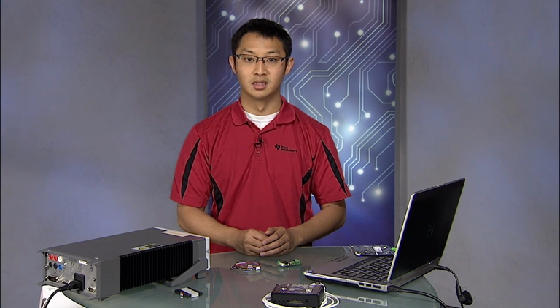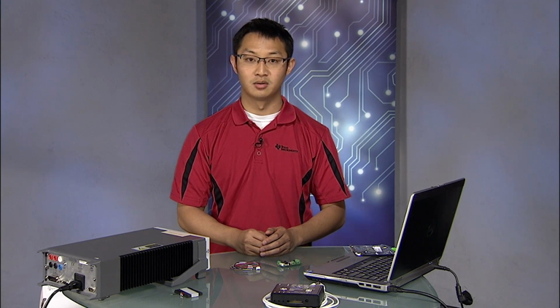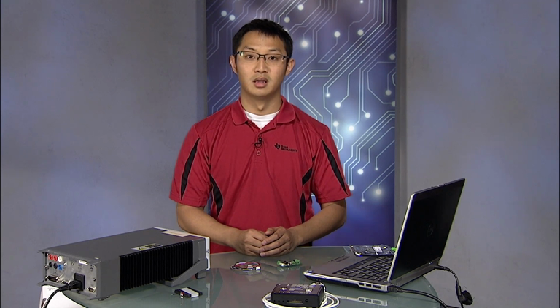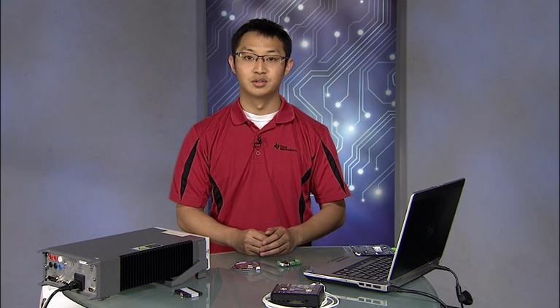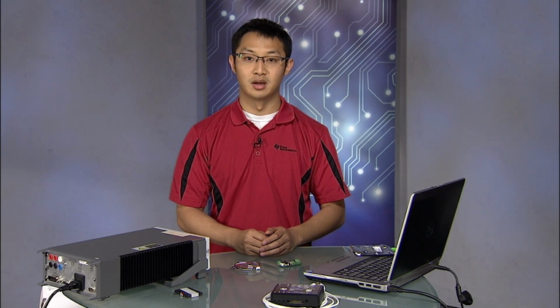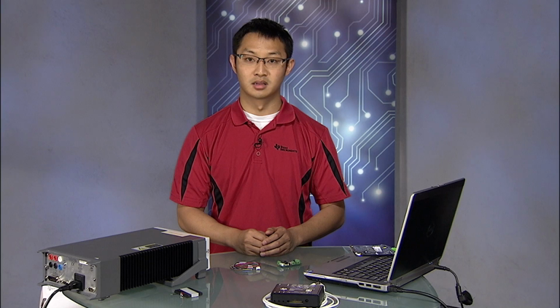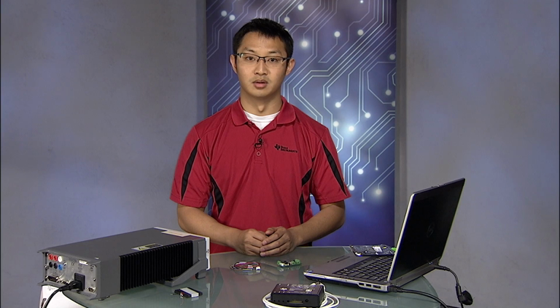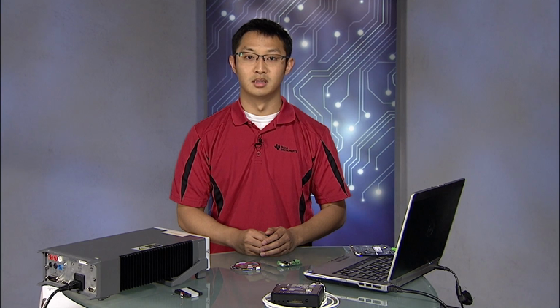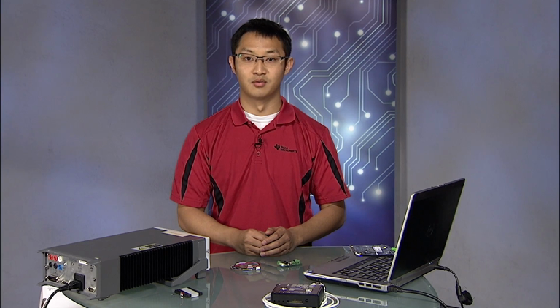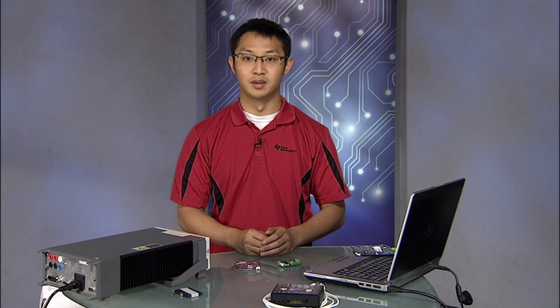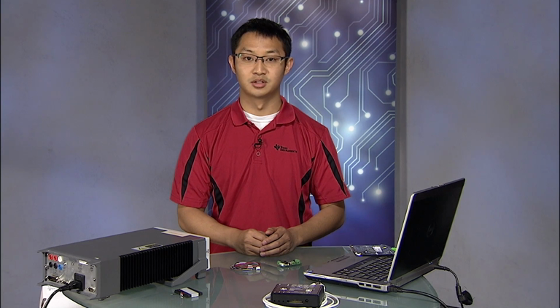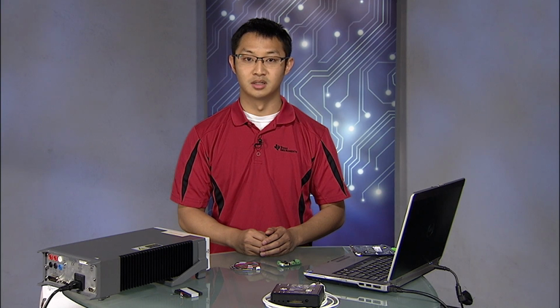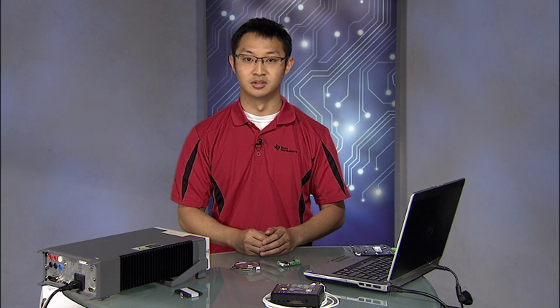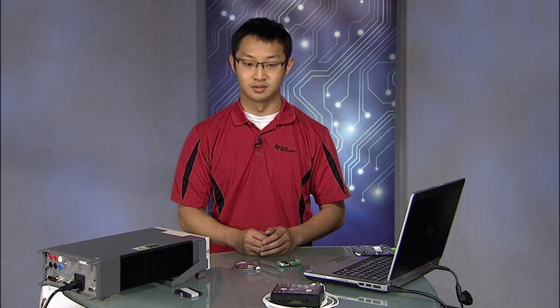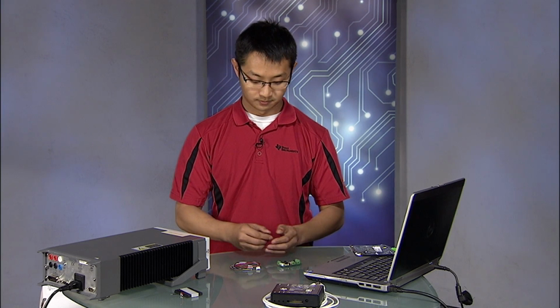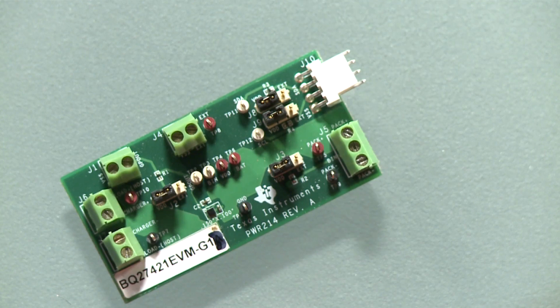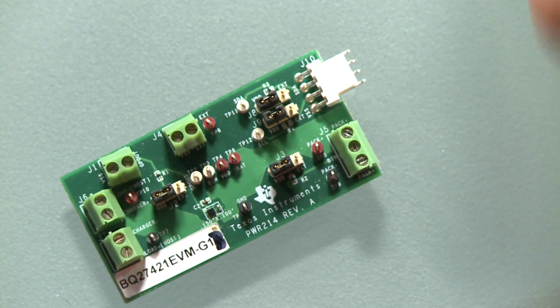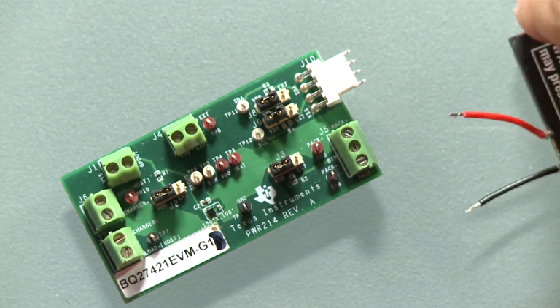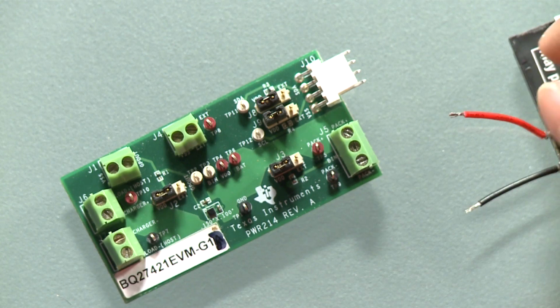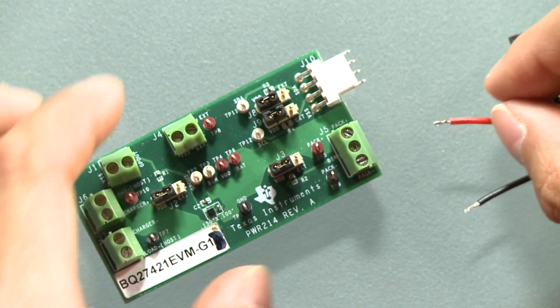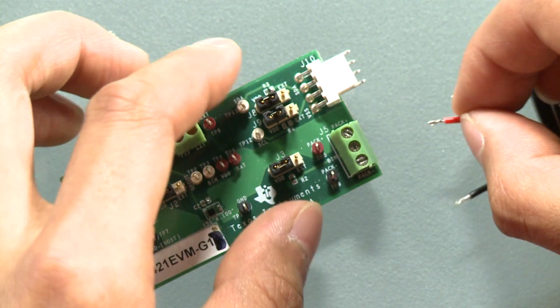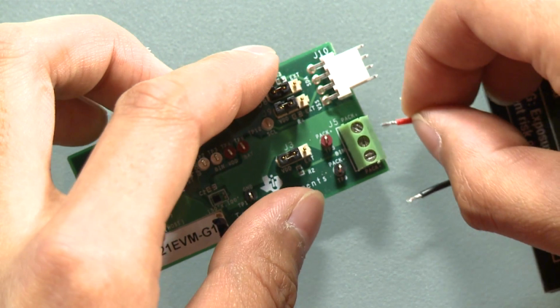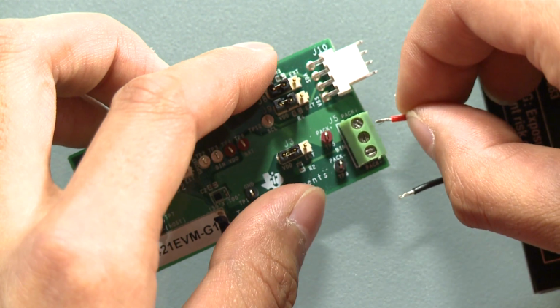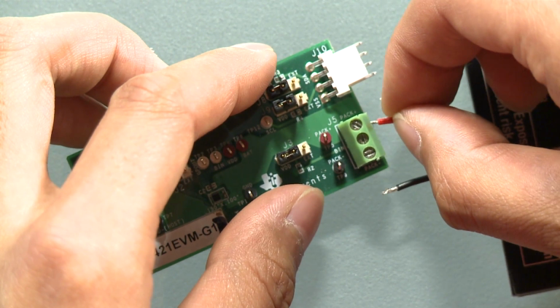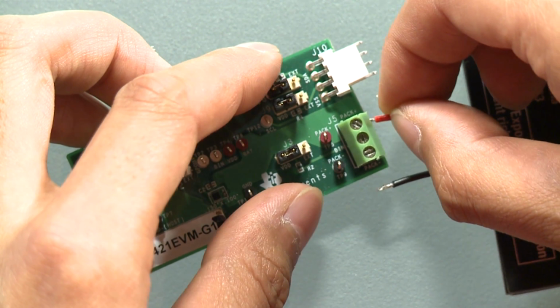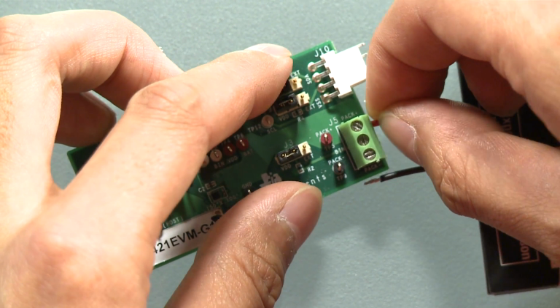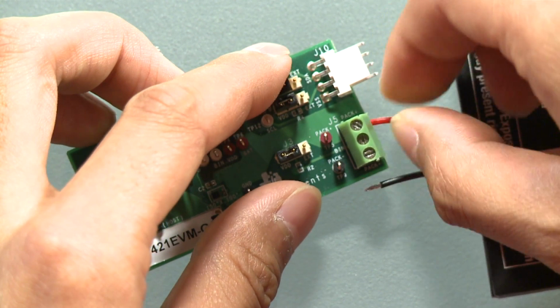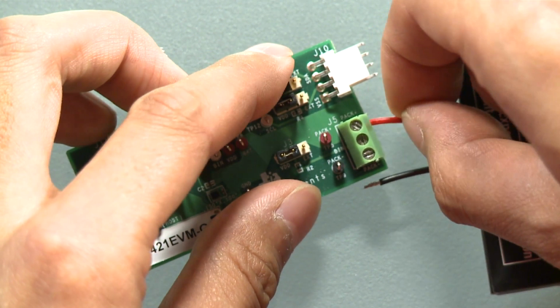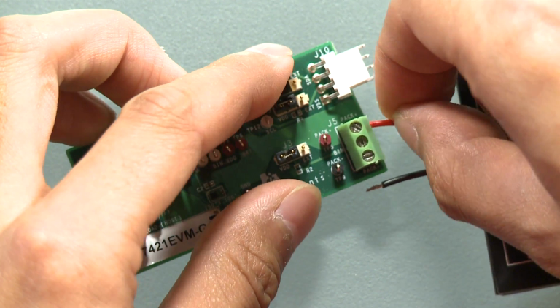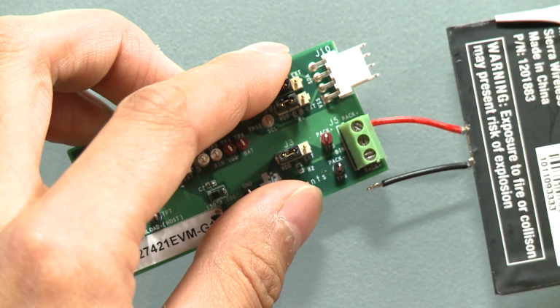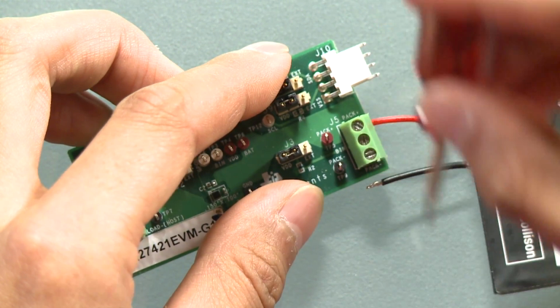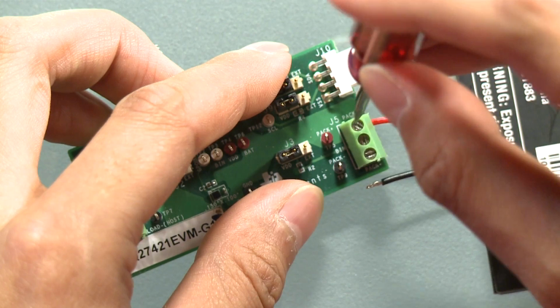Now I will show you how to connect the board and perform a basic charge and discharge. To begin, let's start by connecting our battery to the PAC-plus and PAC-minus terminals of the J5 connector box.